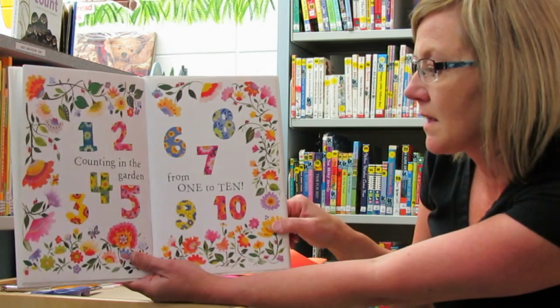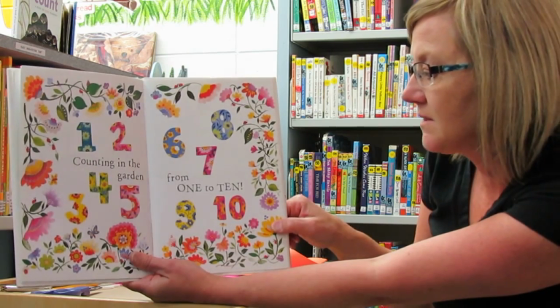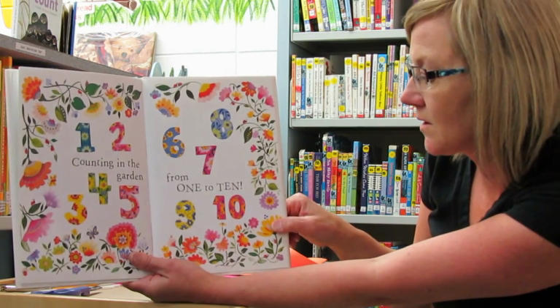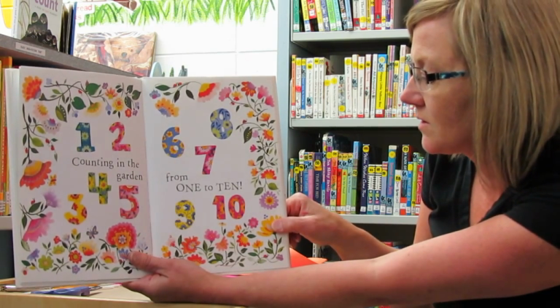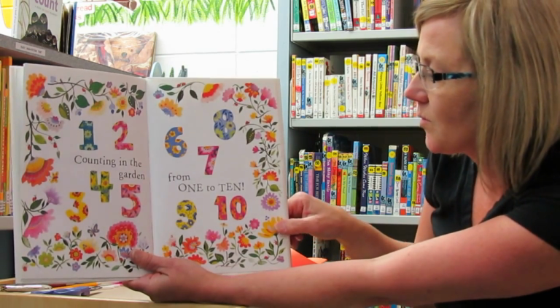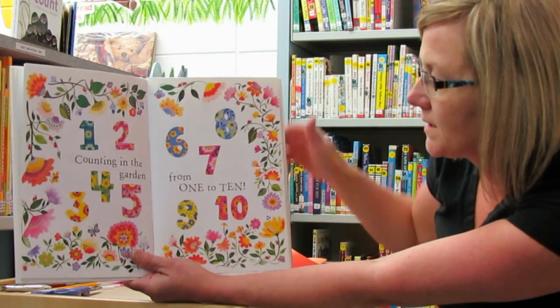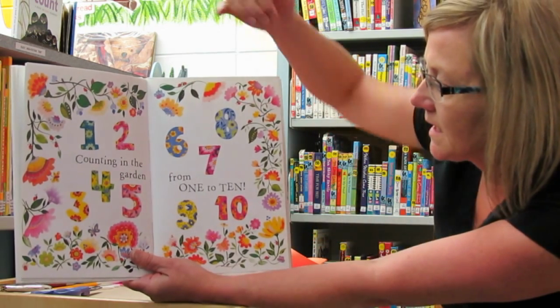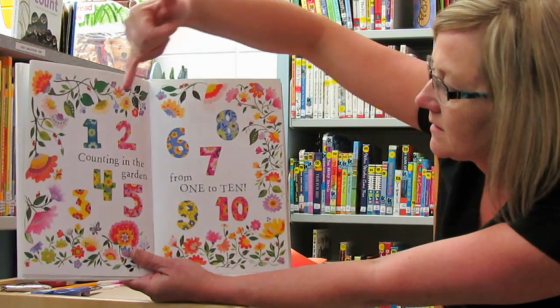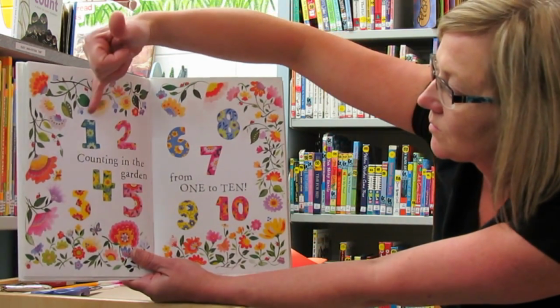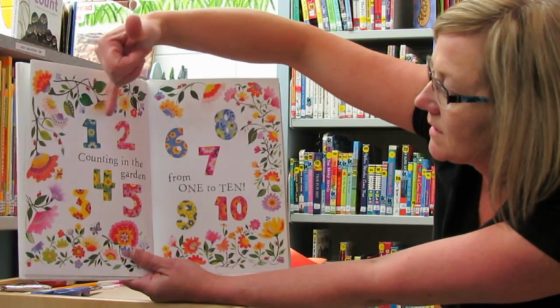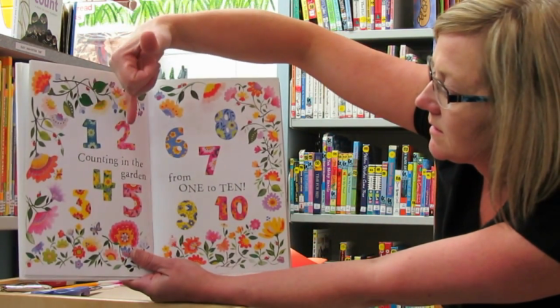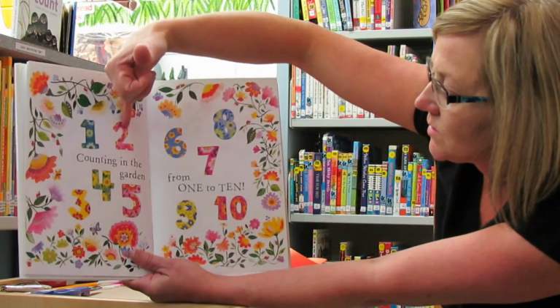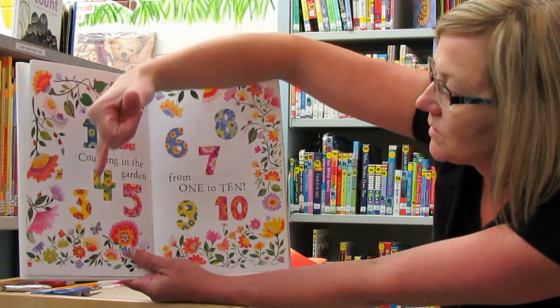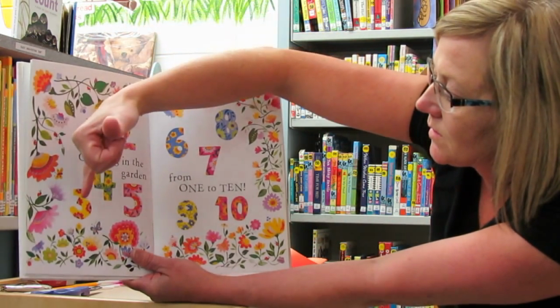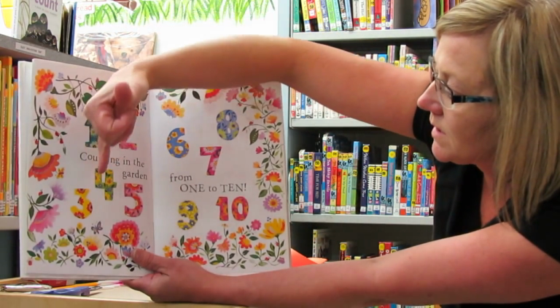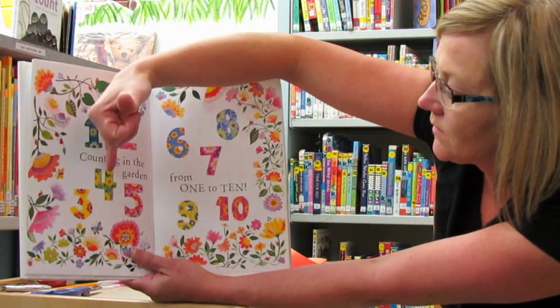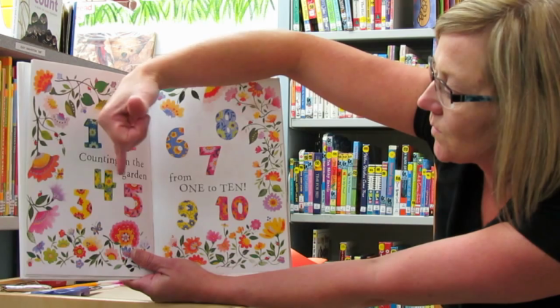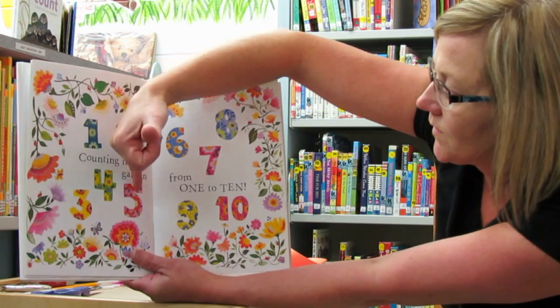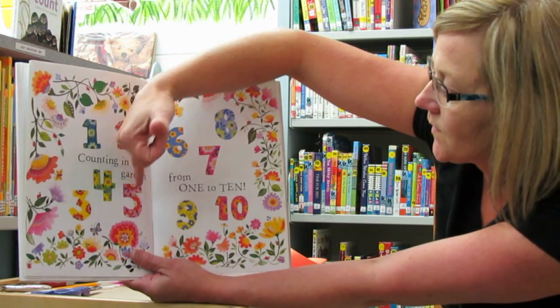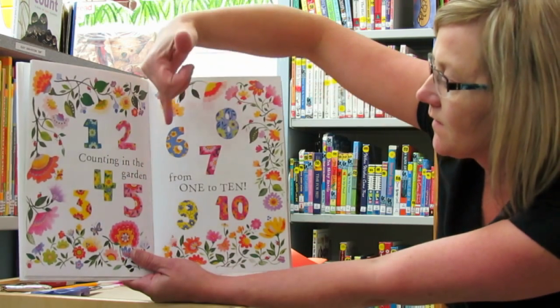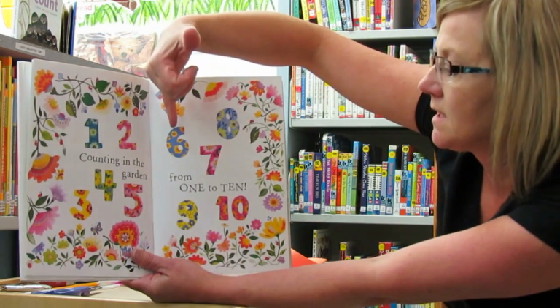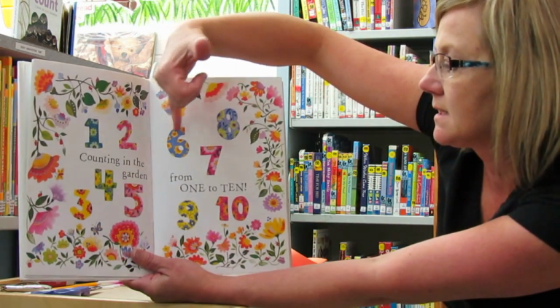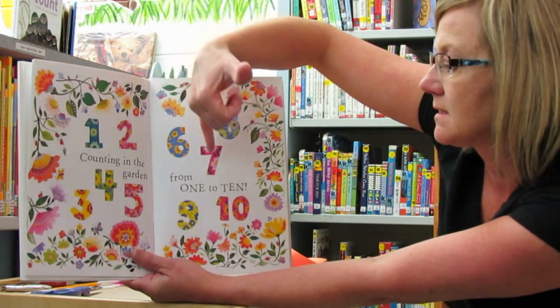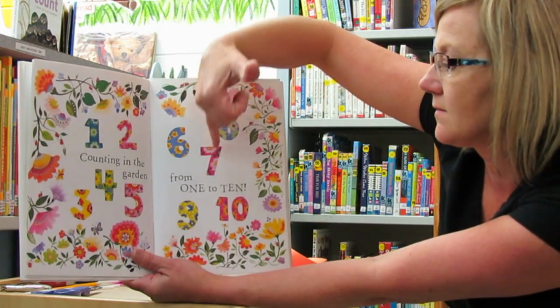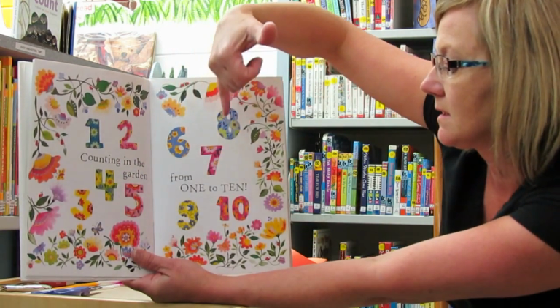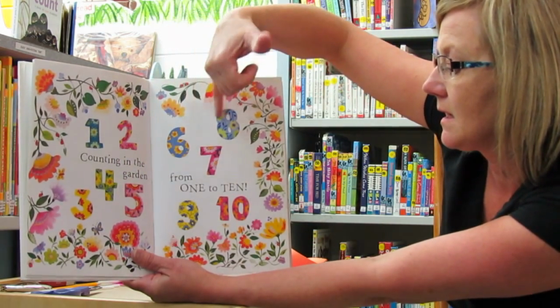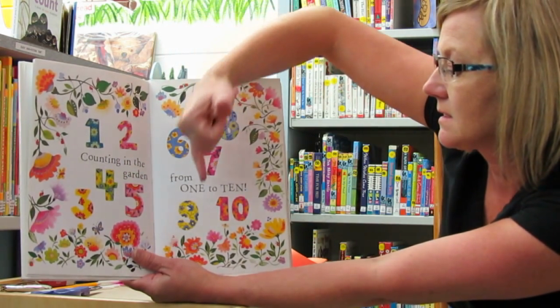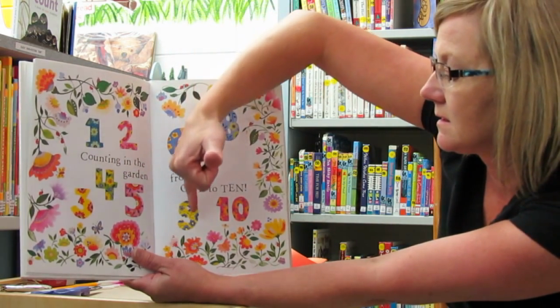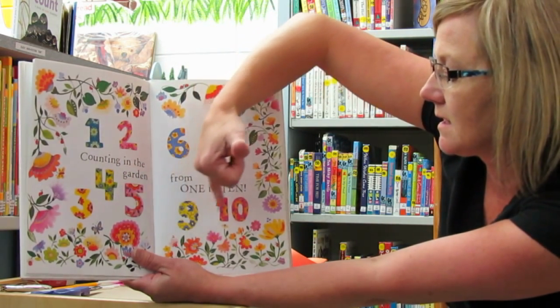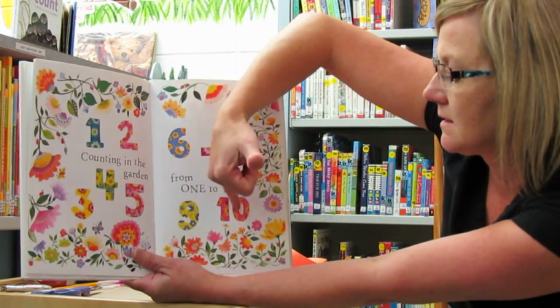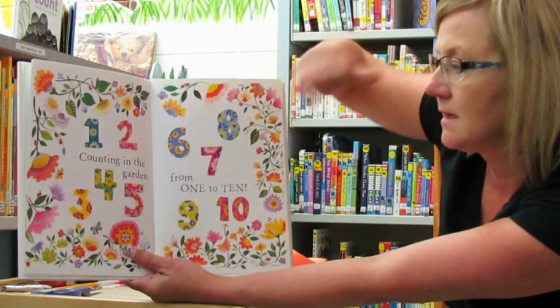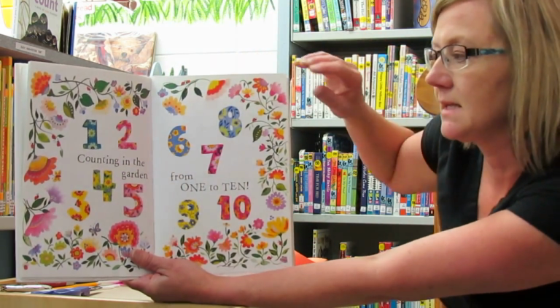Counting in the garden from one to ten. One, two, three, four, five, six, seven, eight, nine, ten.